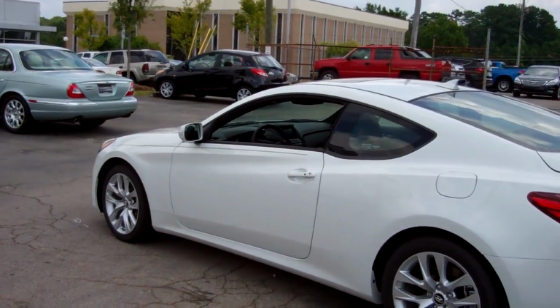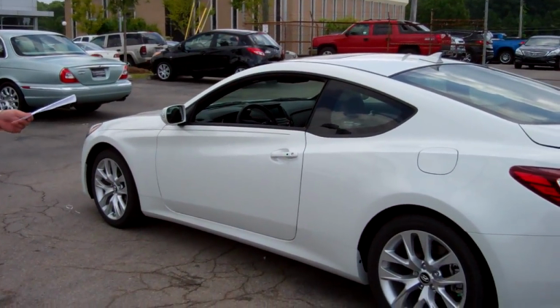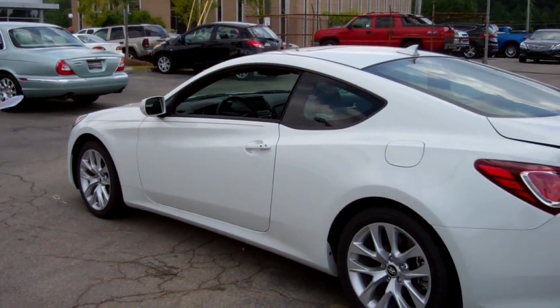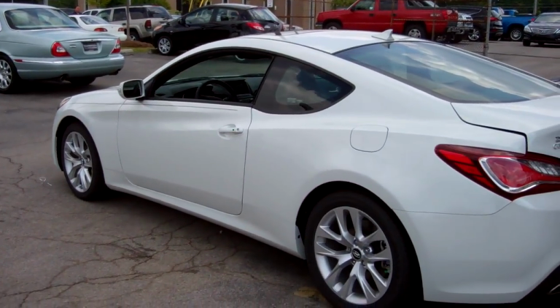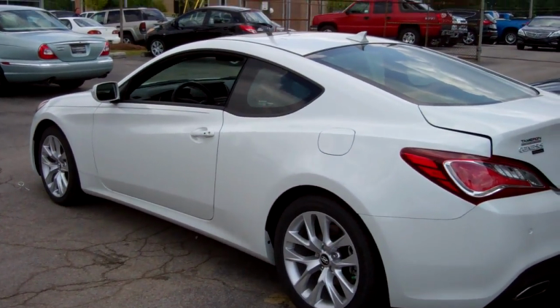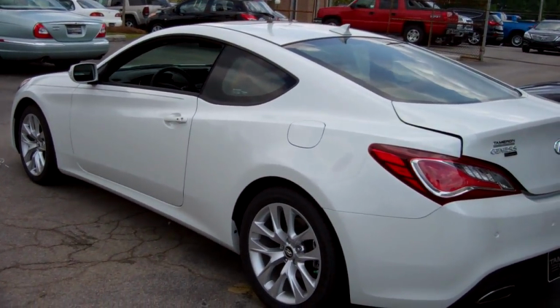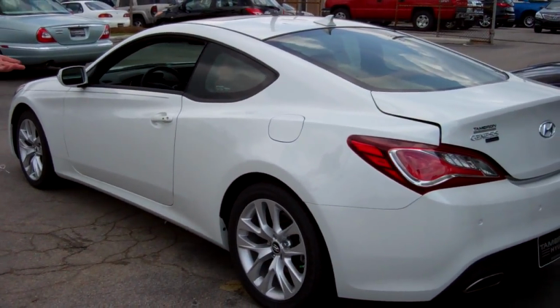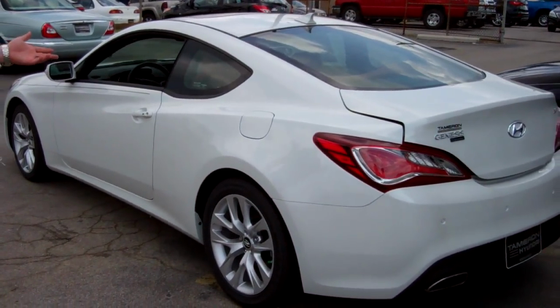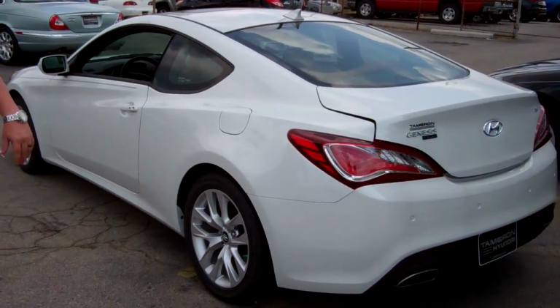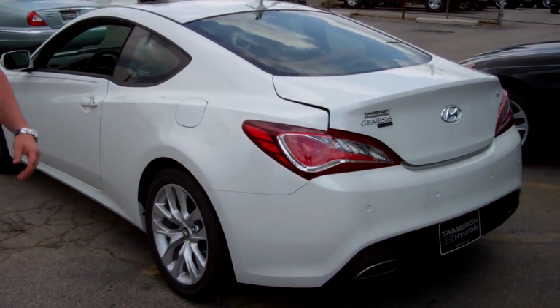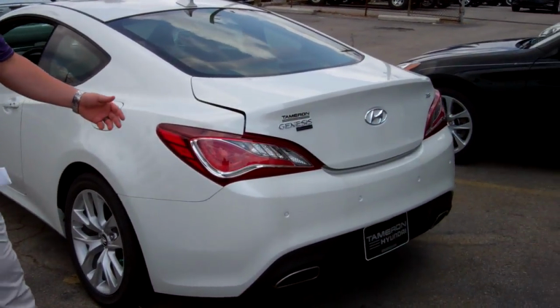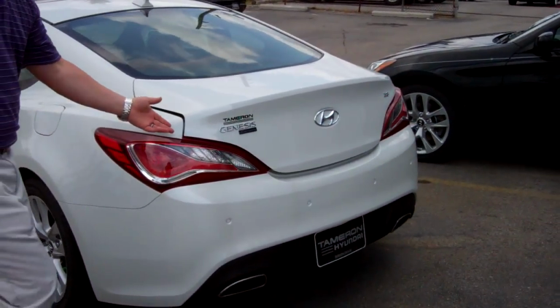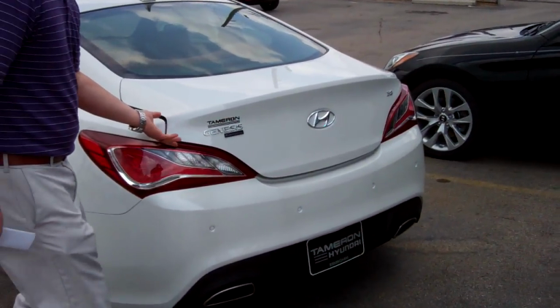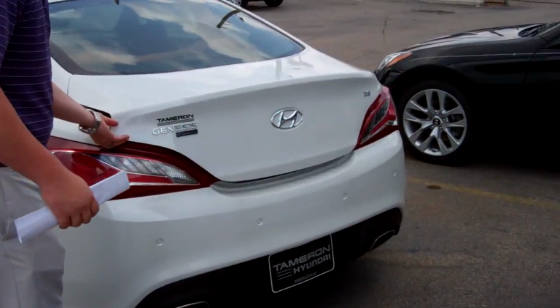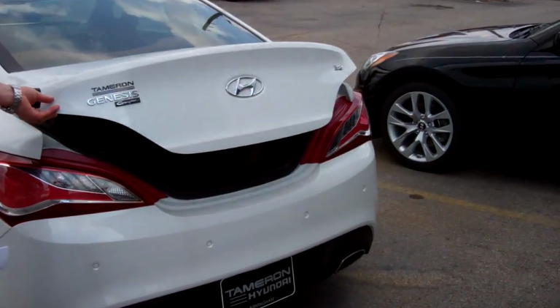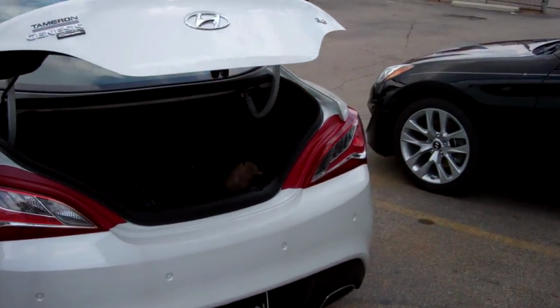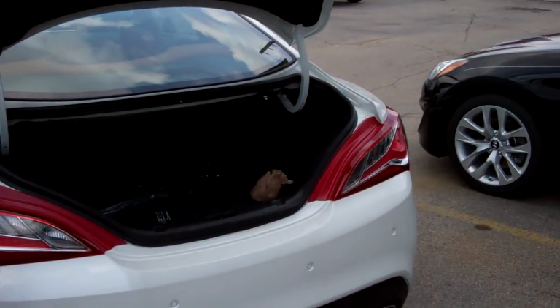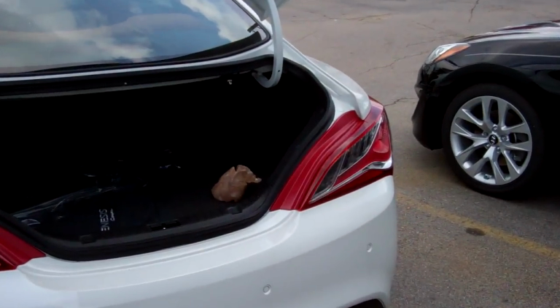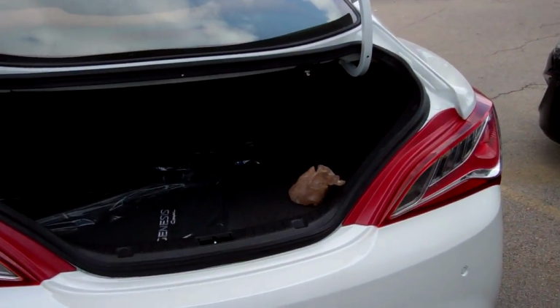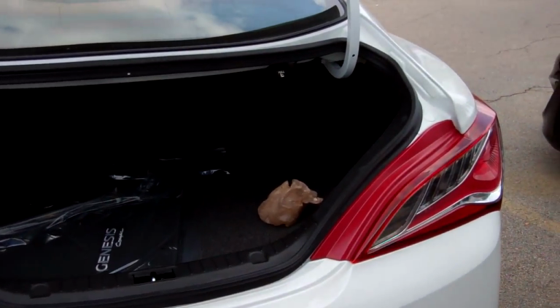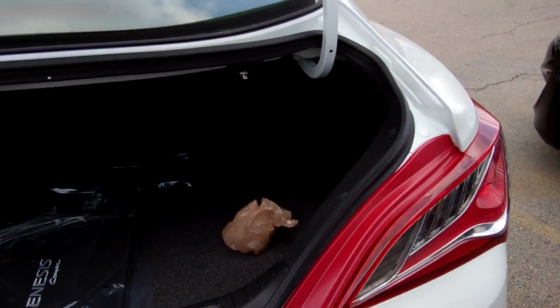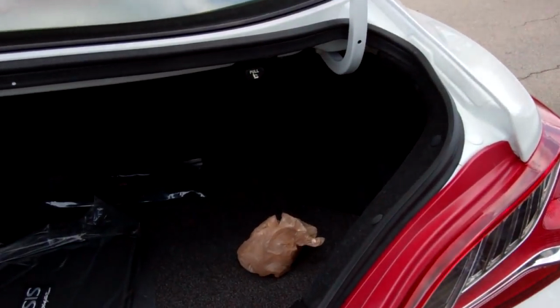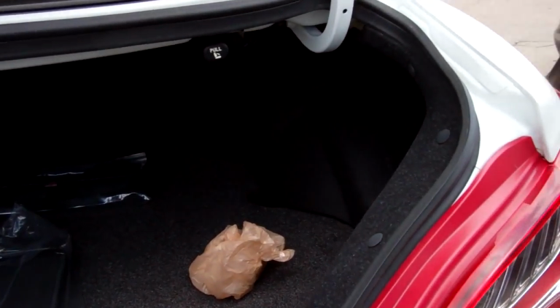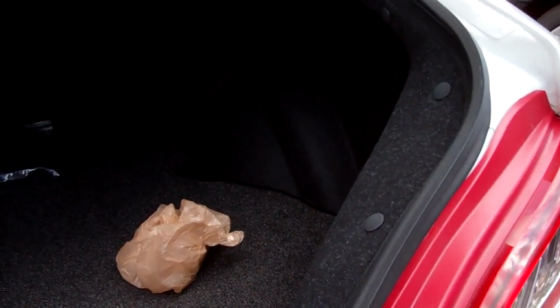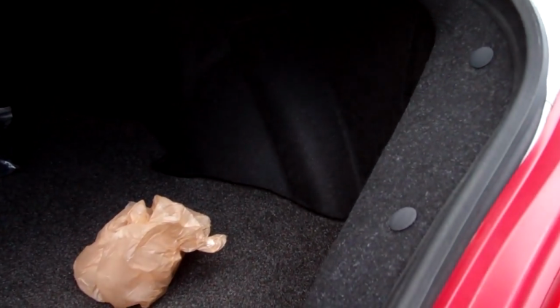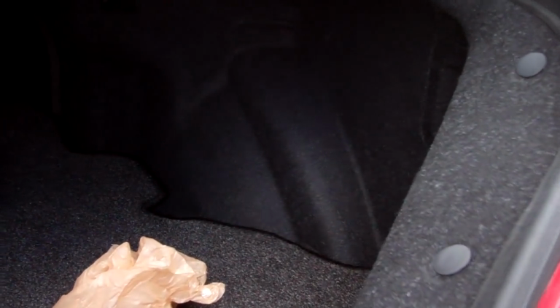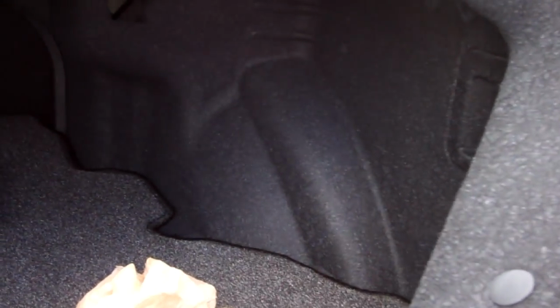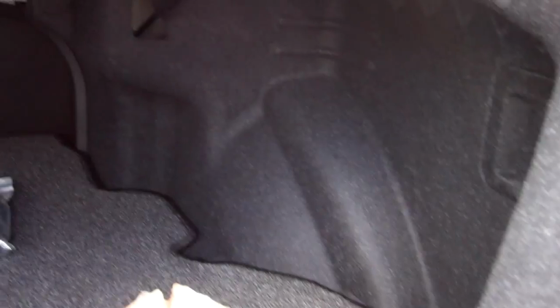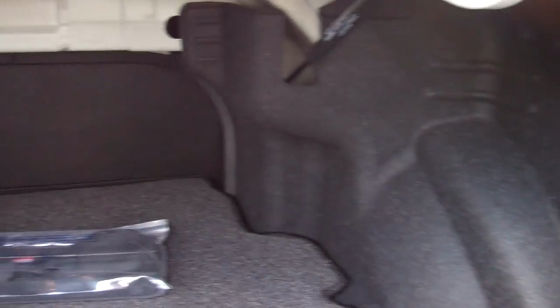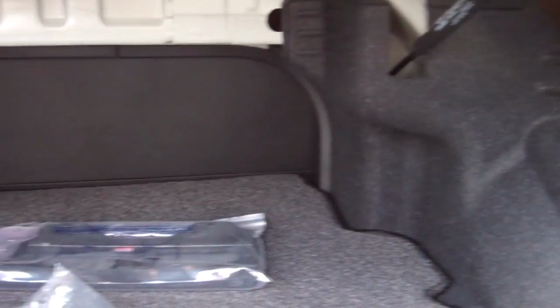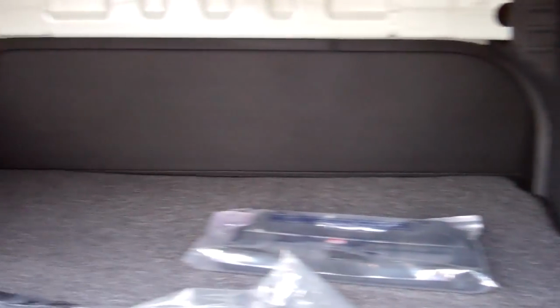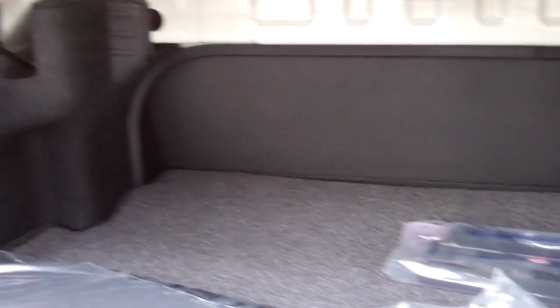You didn't specify a trim or color, so we'll start off showing you this one. If you step back here, you'll see the trunk — incredible trunk space. This is the largest trunk of any Grand Touring Coupe on the market right now.